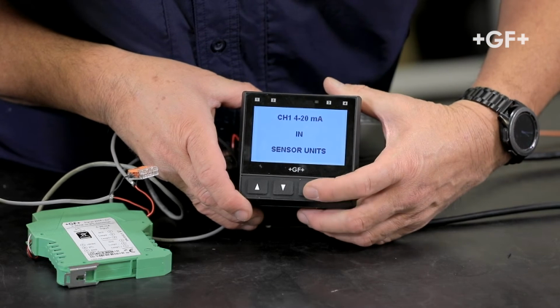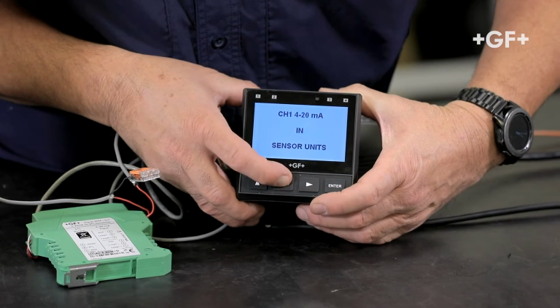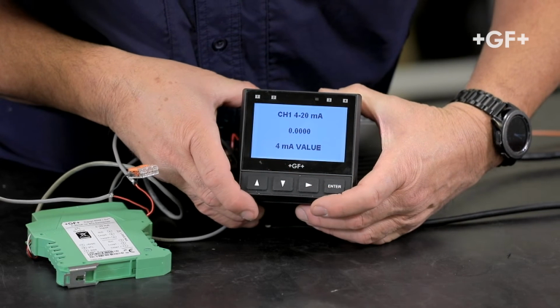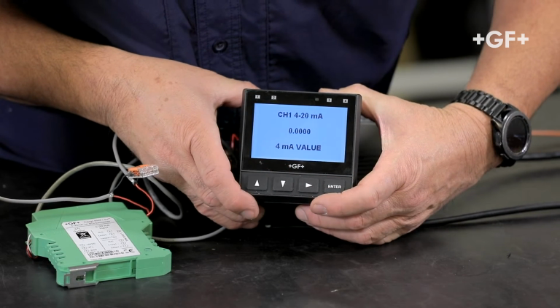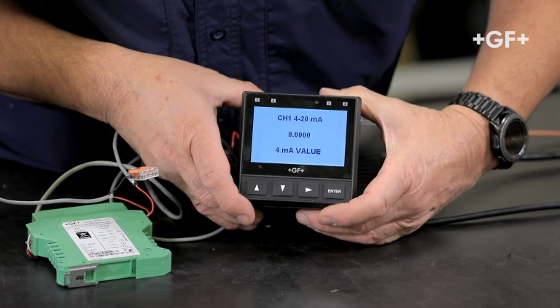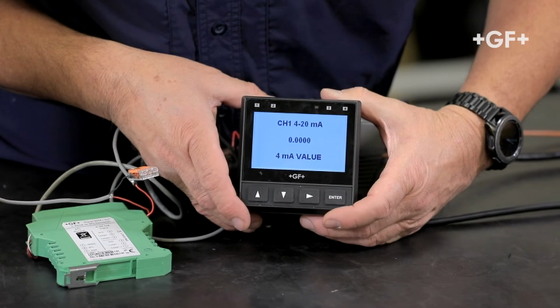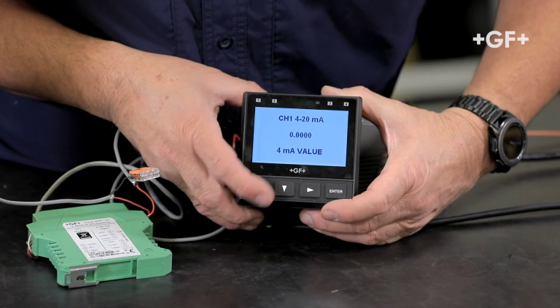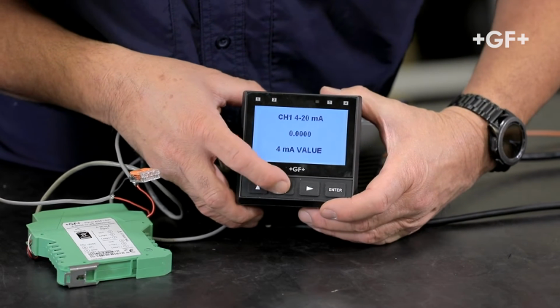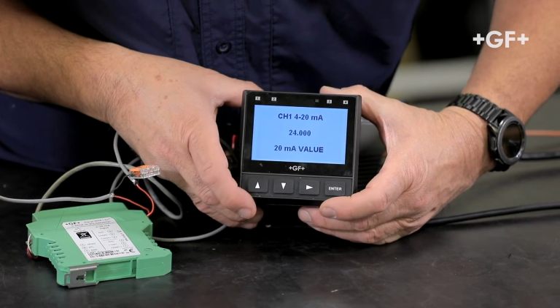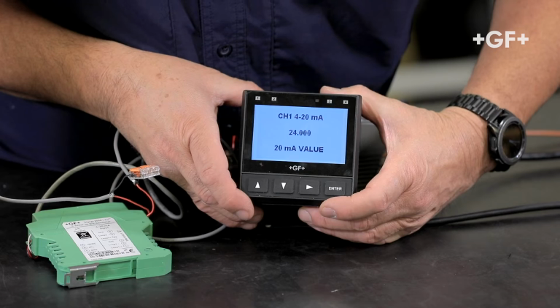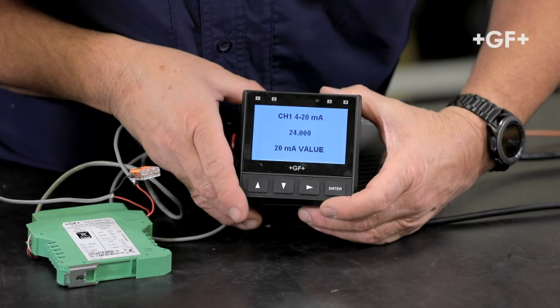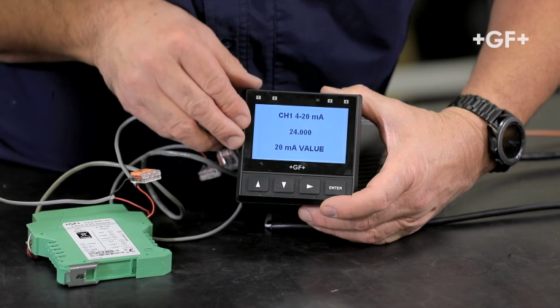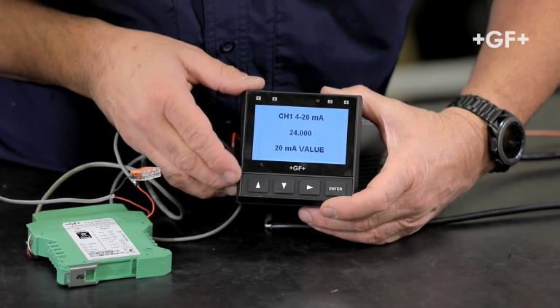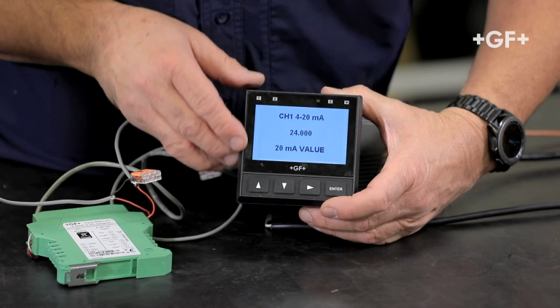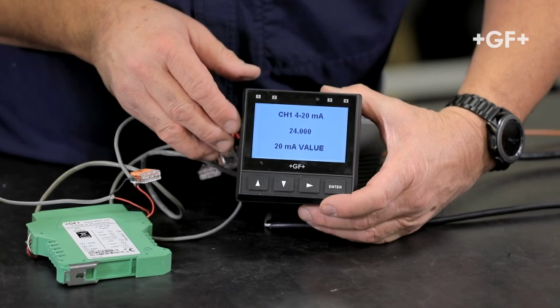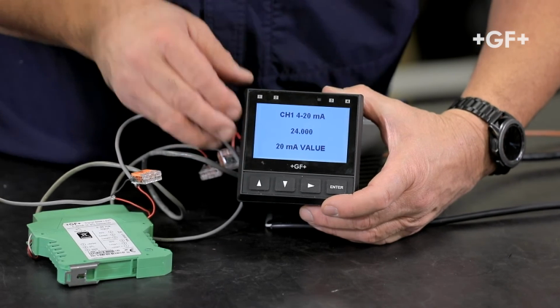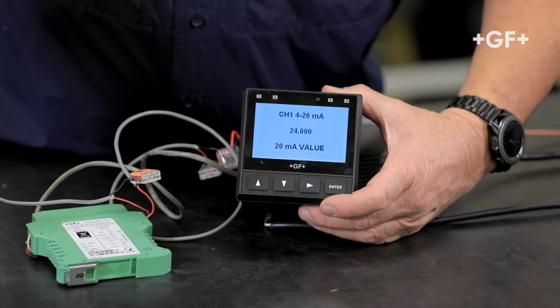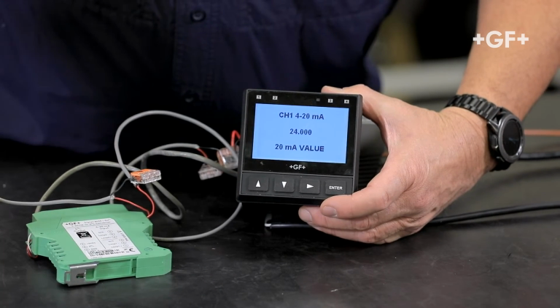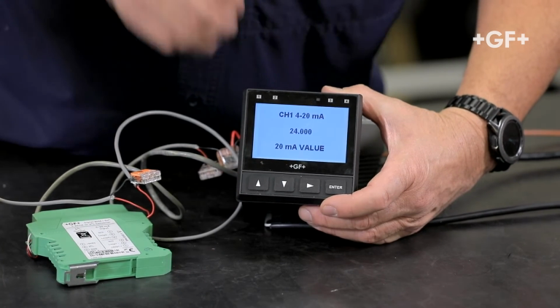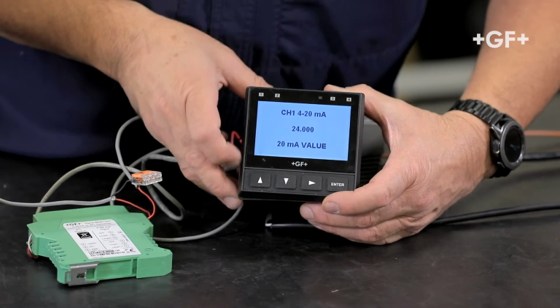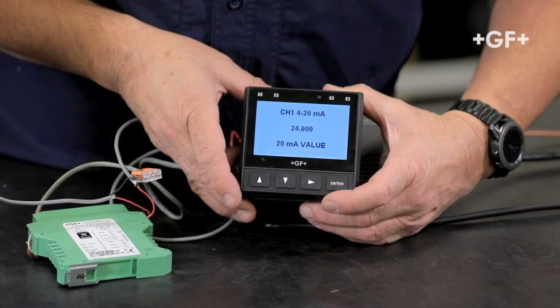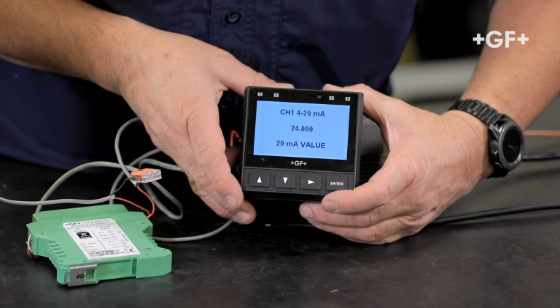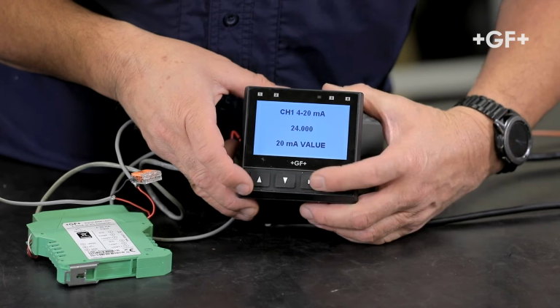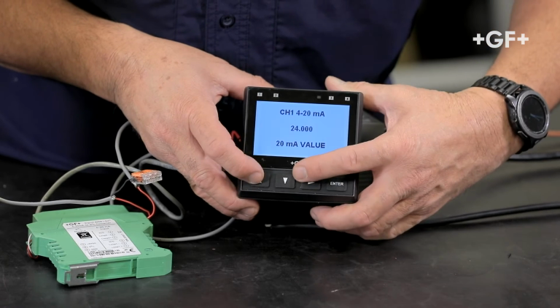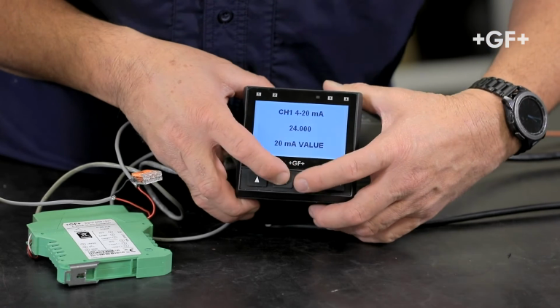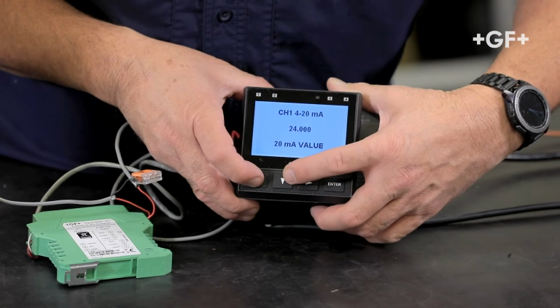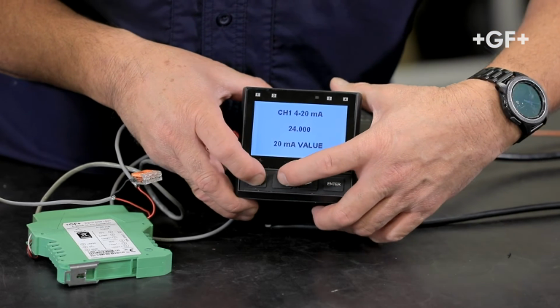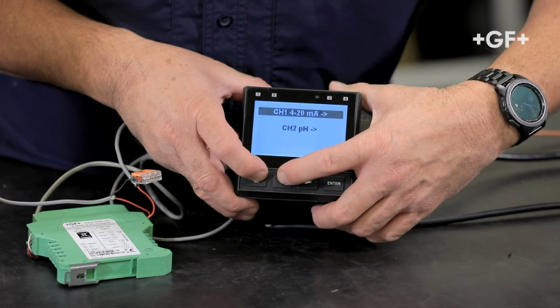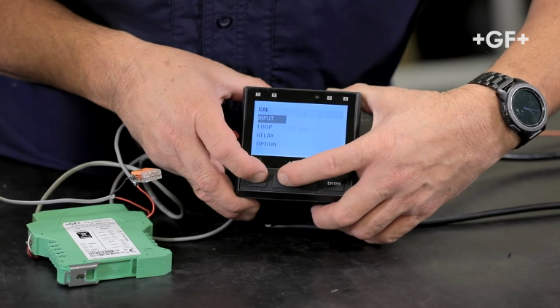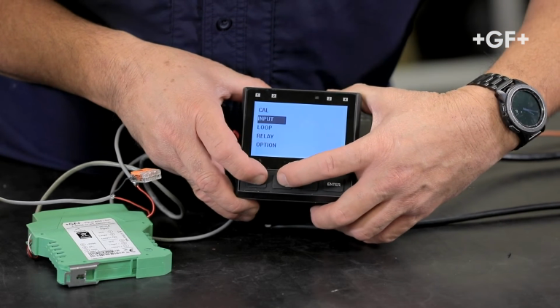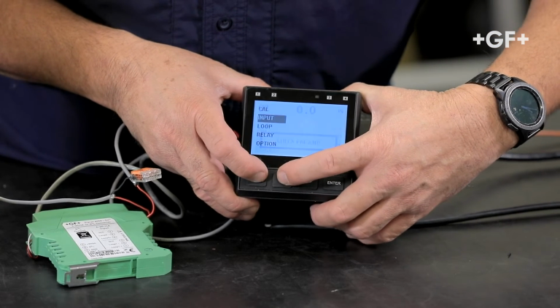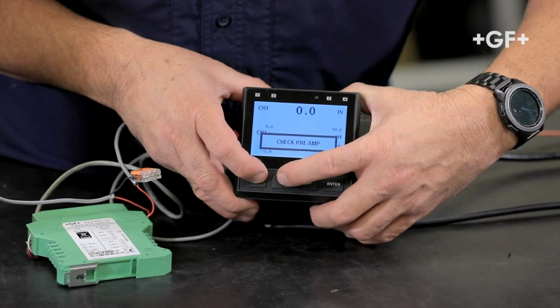Enter to save. 4 milliamp is set to zero, and 20 milliamps is set to 24 inches — that's what I have the 2260 programmed at. Let's go ahead and go back to the main screen.